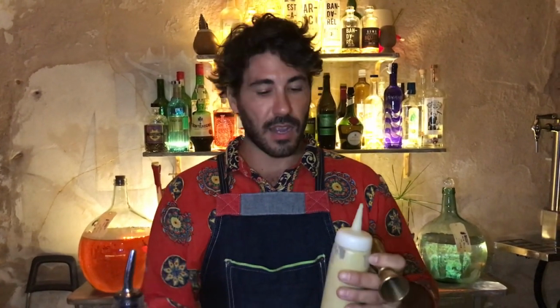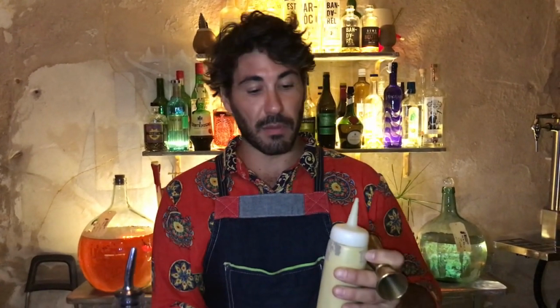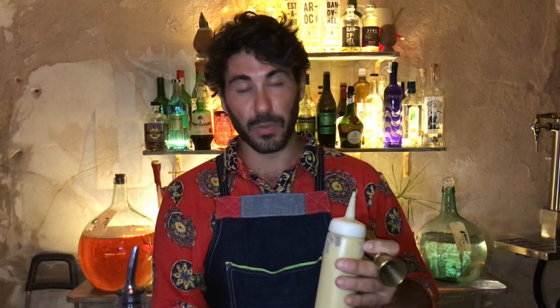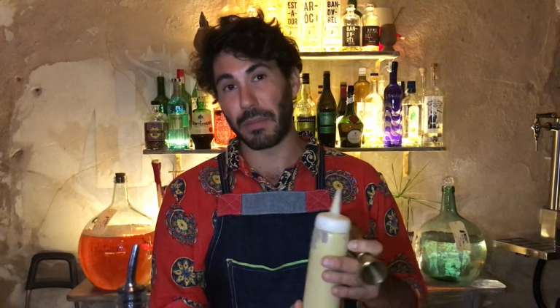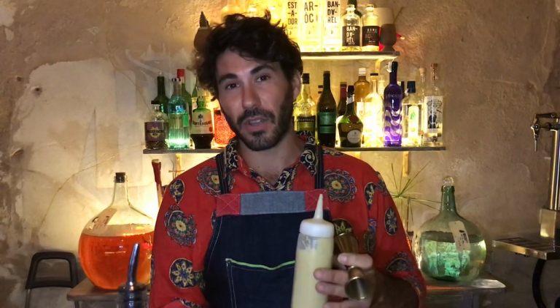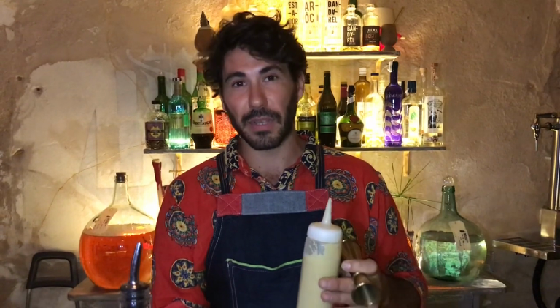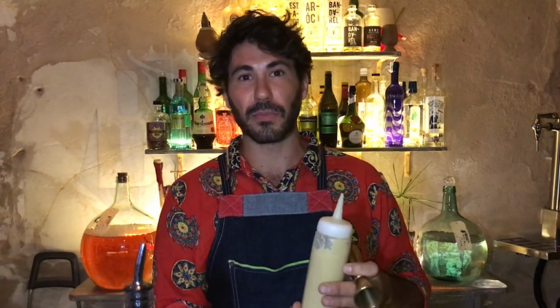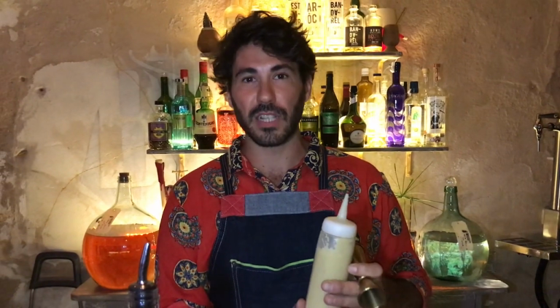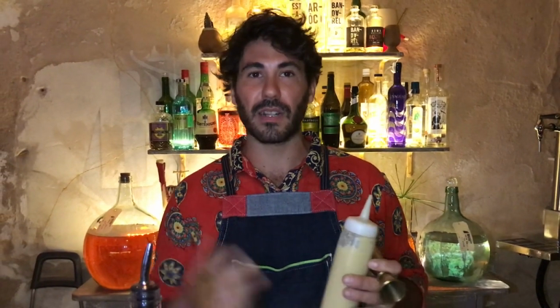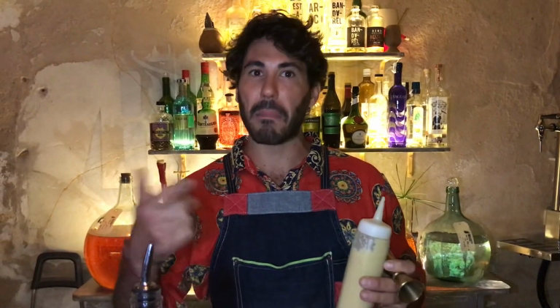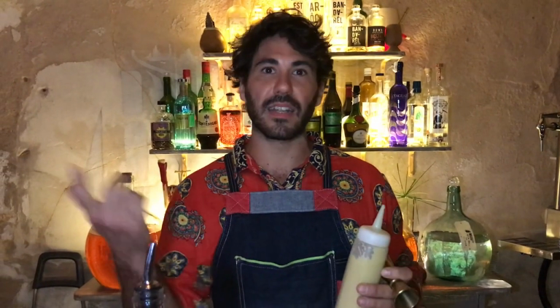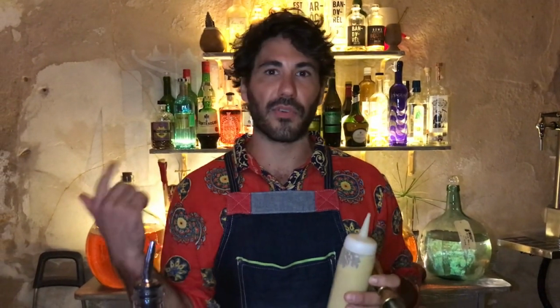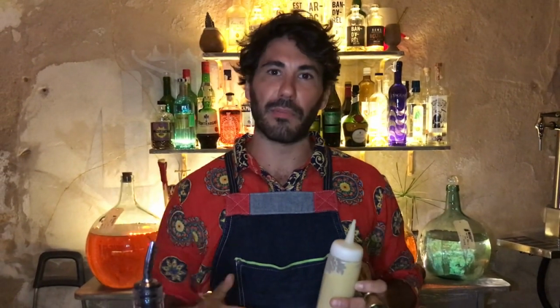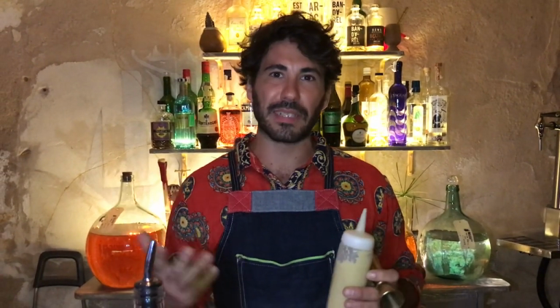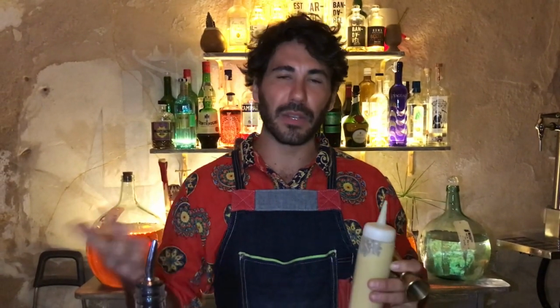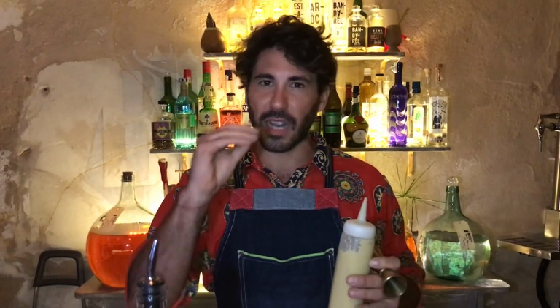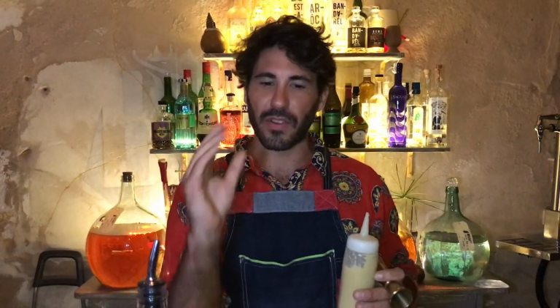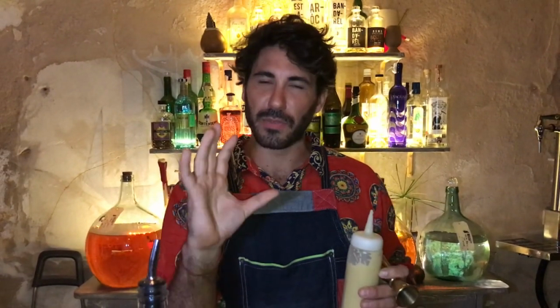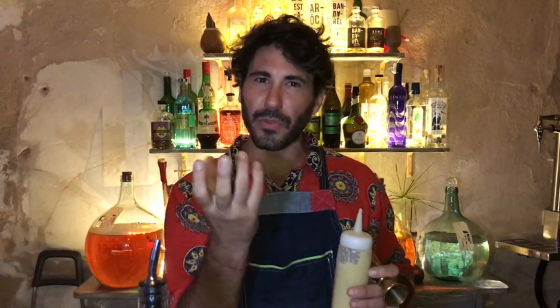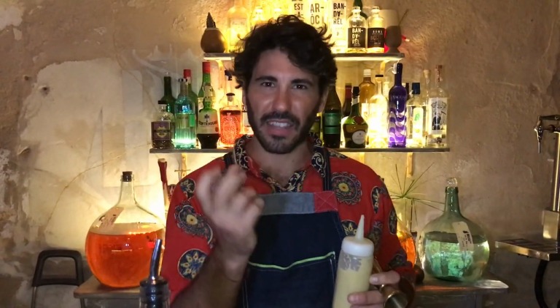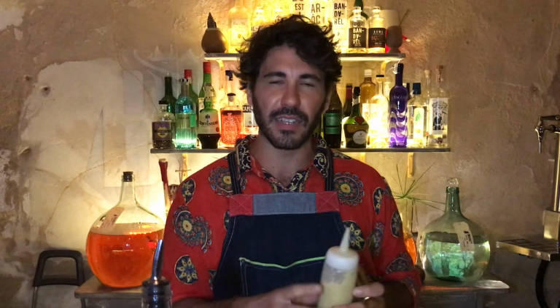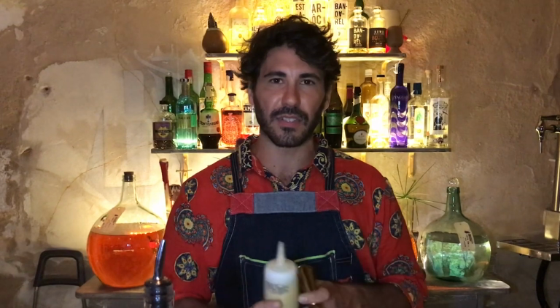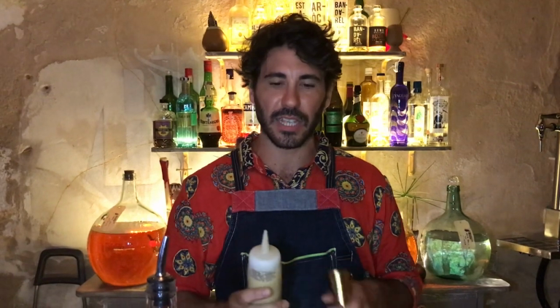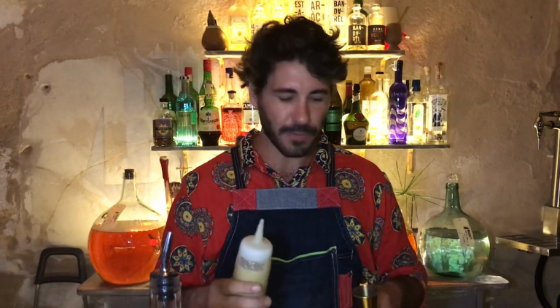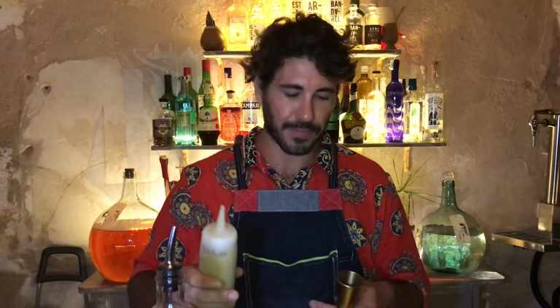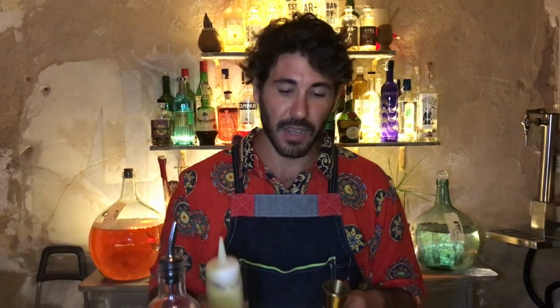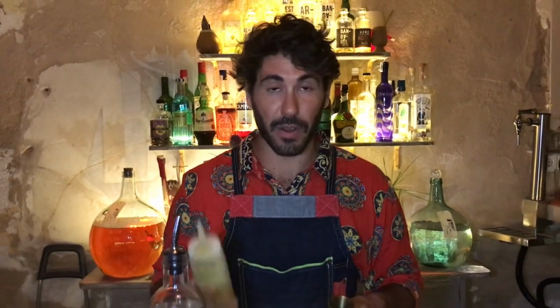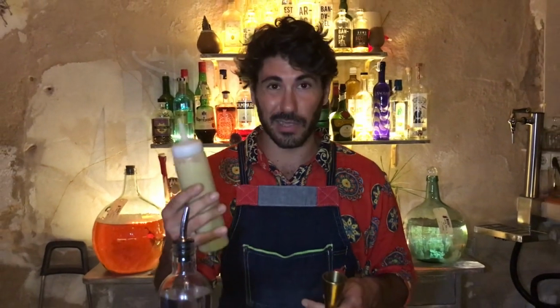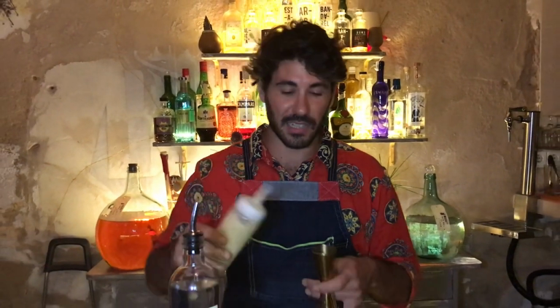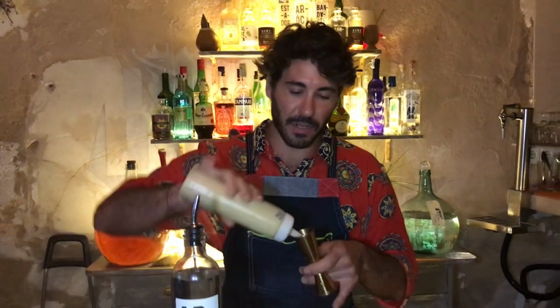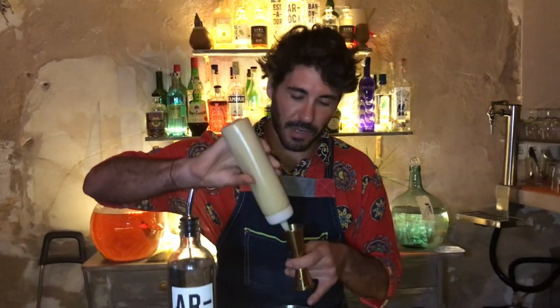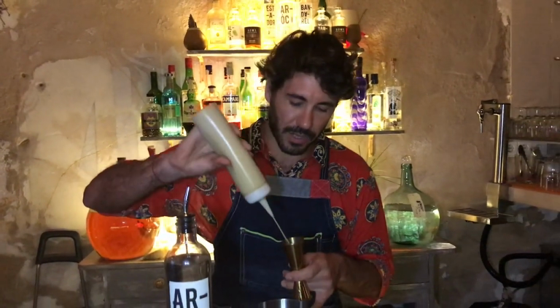Then you mix it with a bit more coconut milk and some condensed milk, and blend it for maybe 10 minutes to get a very smooth, silky kind of texture. We're going to use 60 ml of this in our drink.